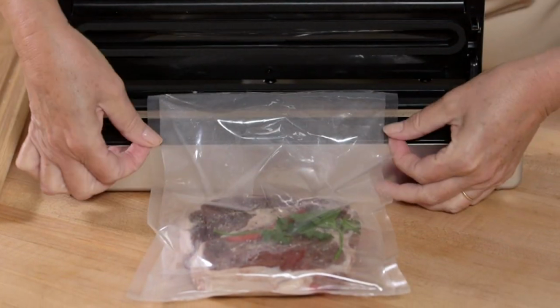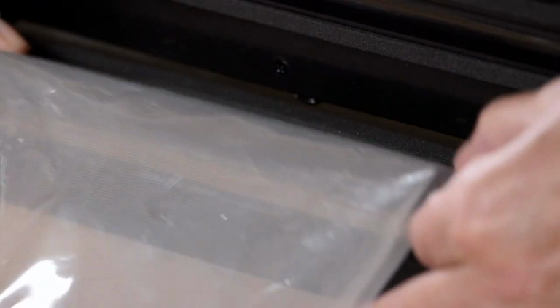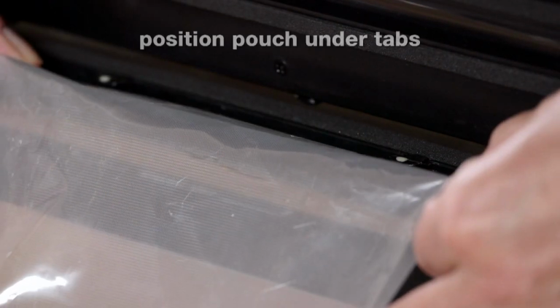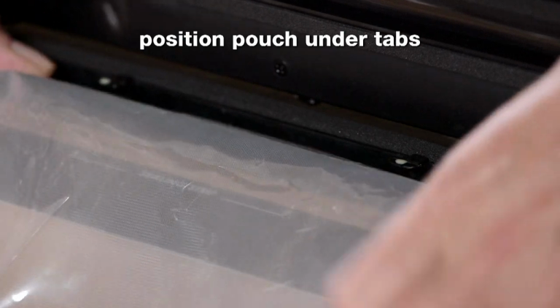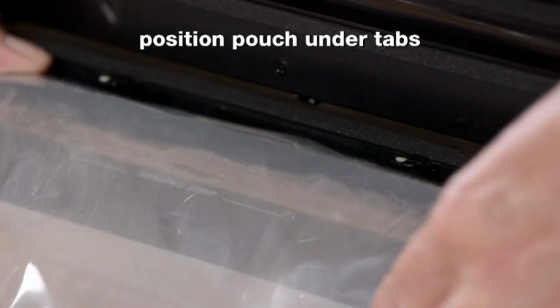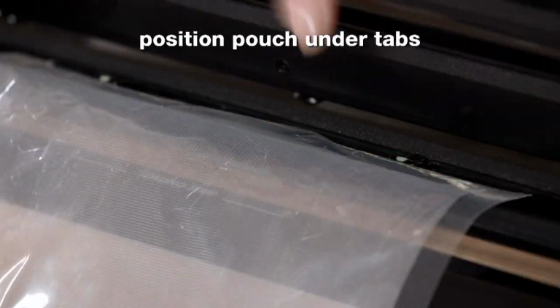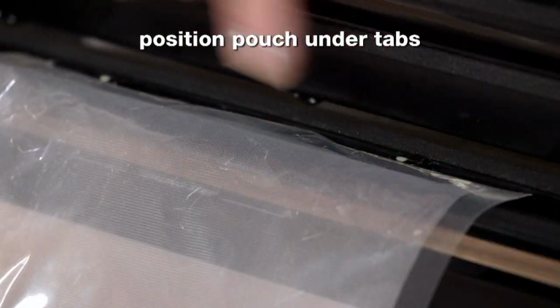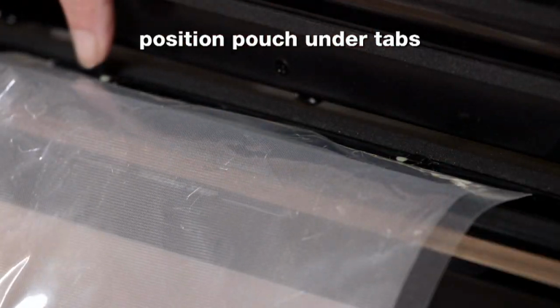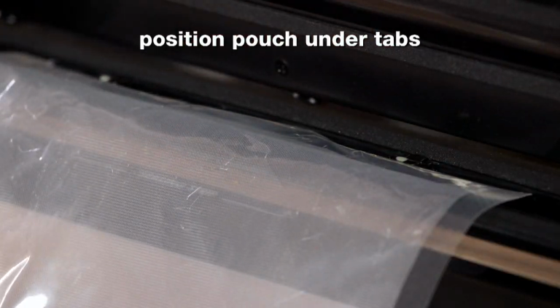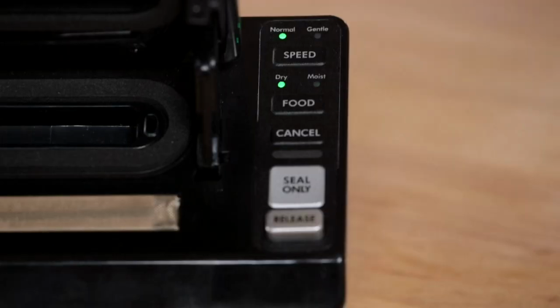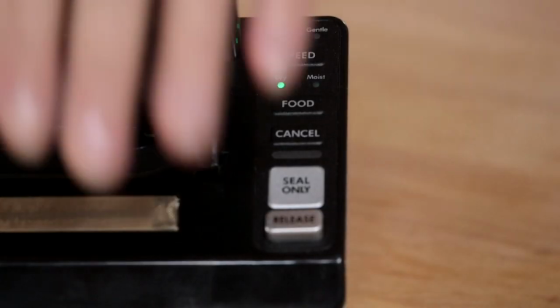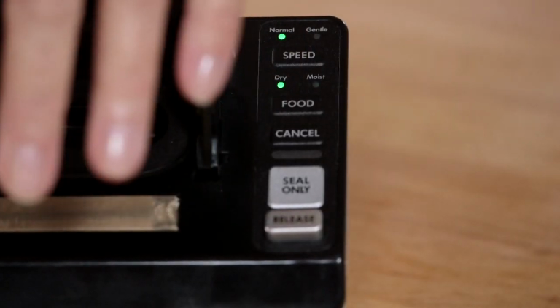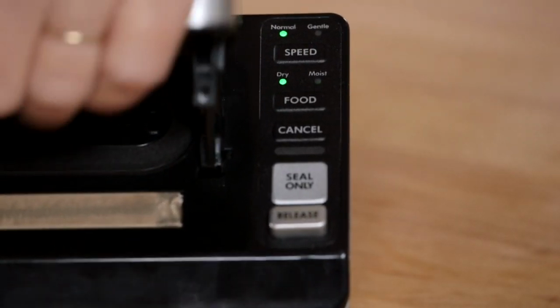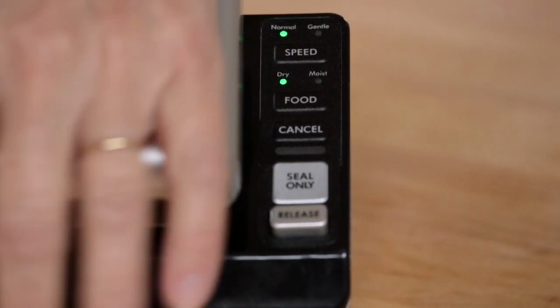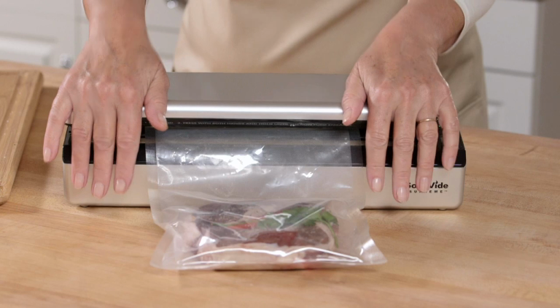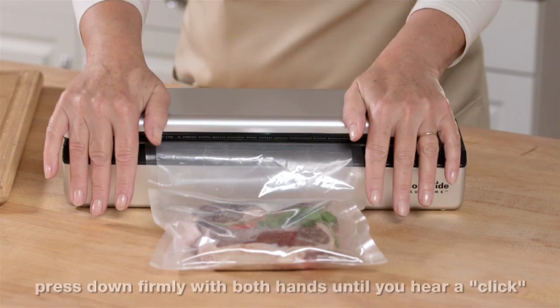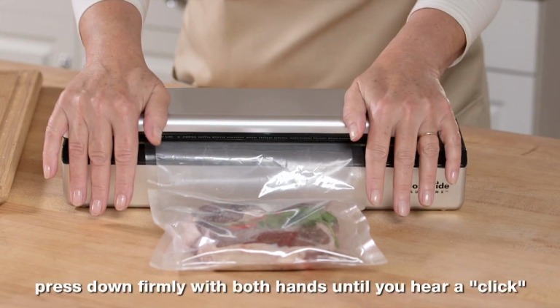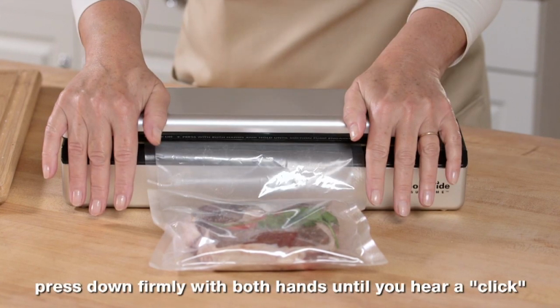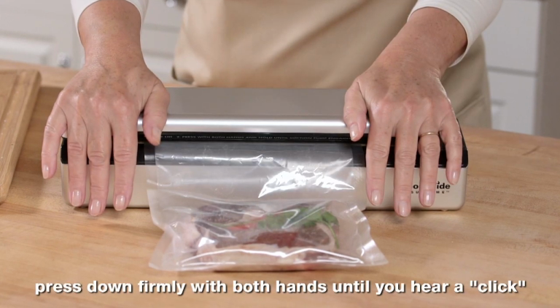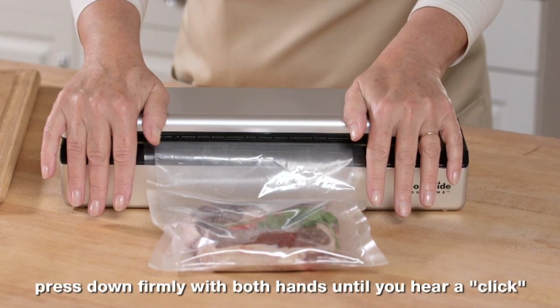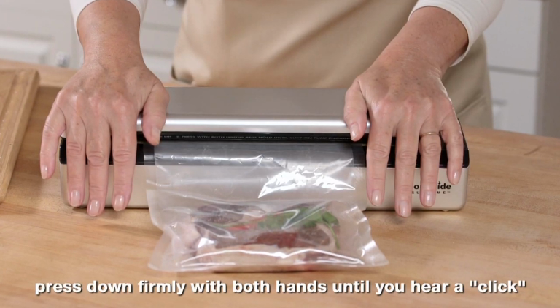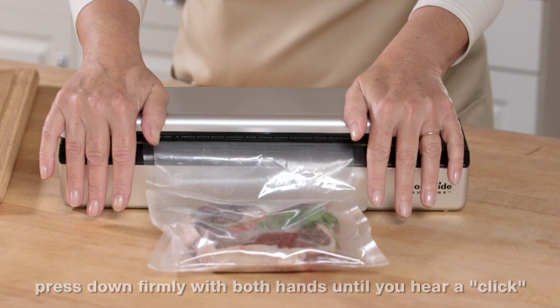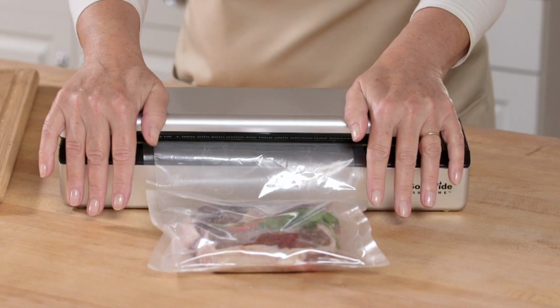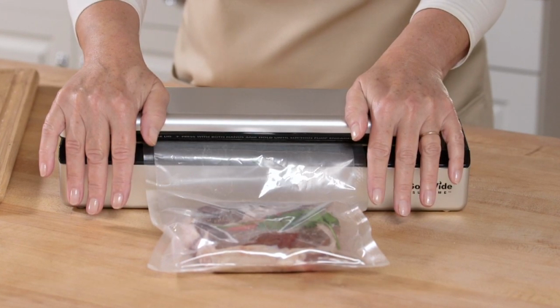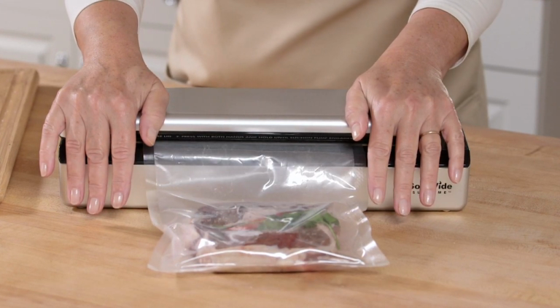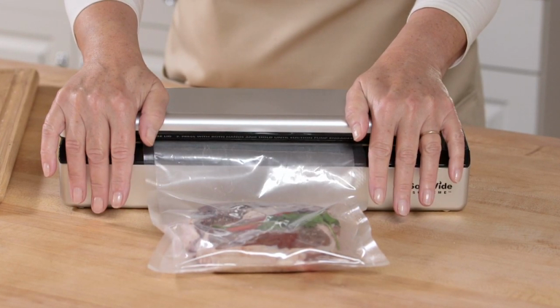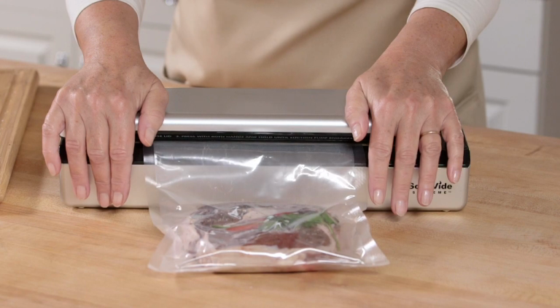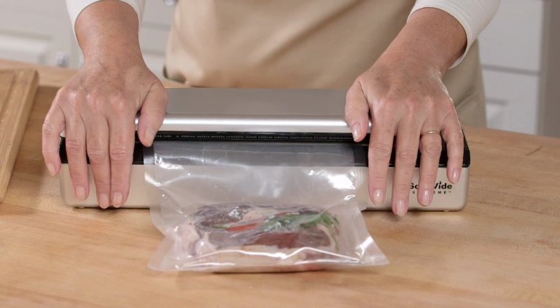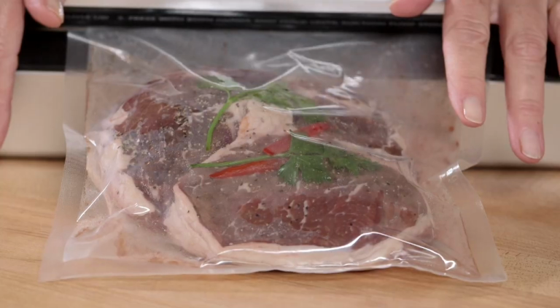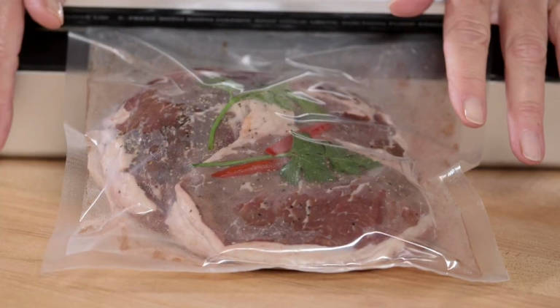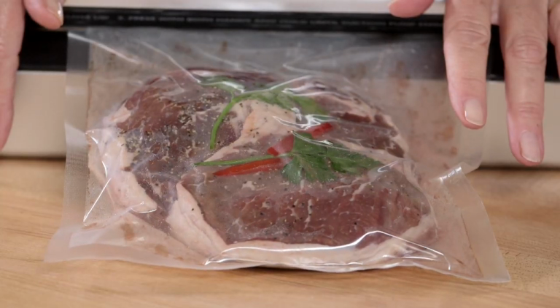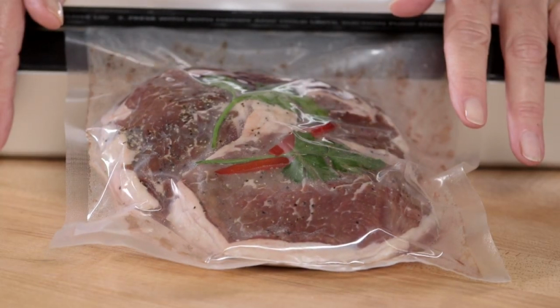Position the open end of the pouch under the tabs within the vacuum channel itself. Close the lid and press and hold it down firmly on both sides with the palms of your hands until you feel and hear a click. The suction pump will engage automatically — you will feel the vacuum pull and lock the lid.